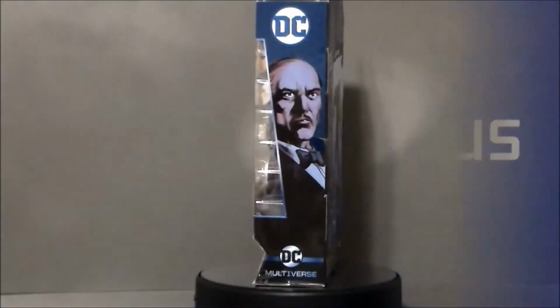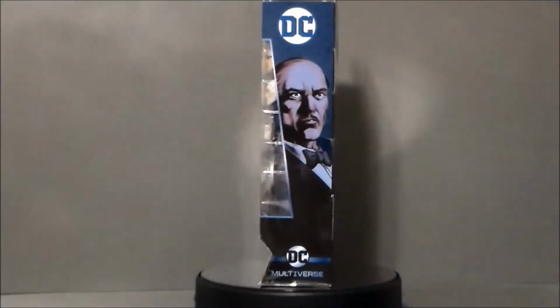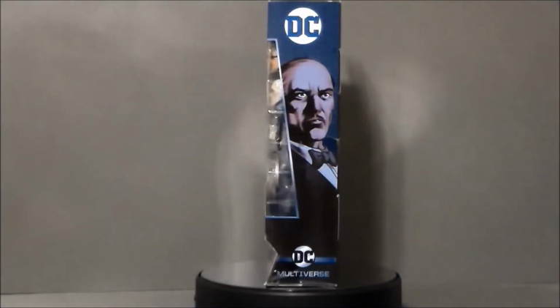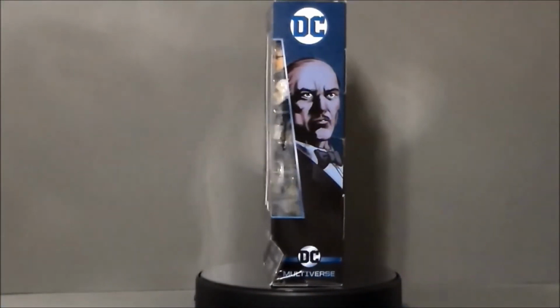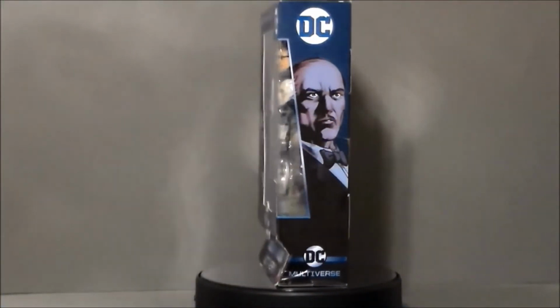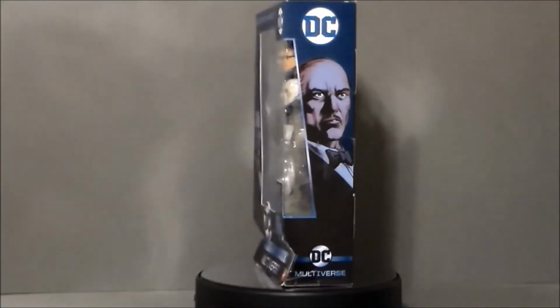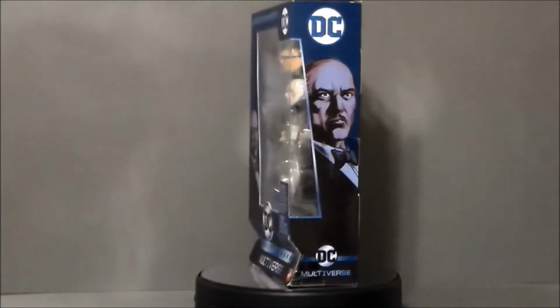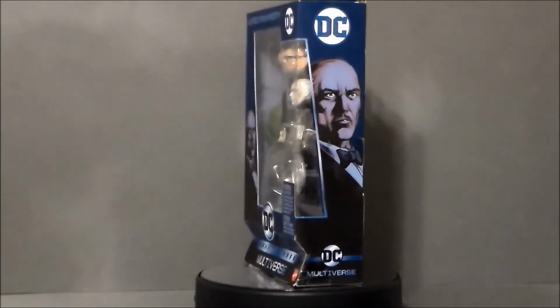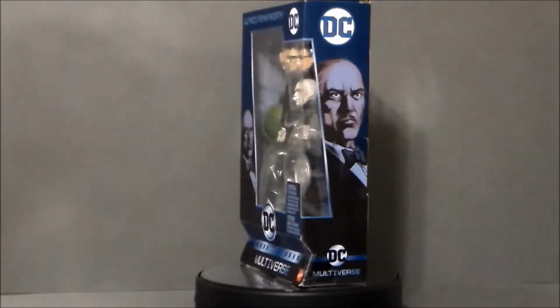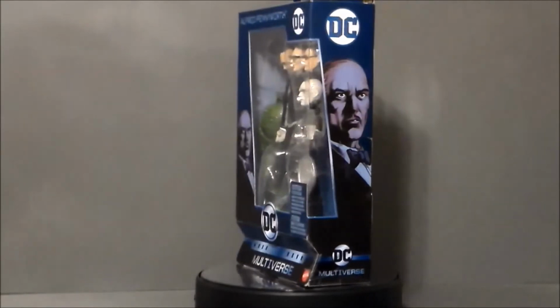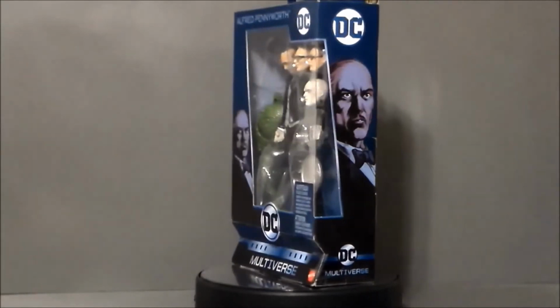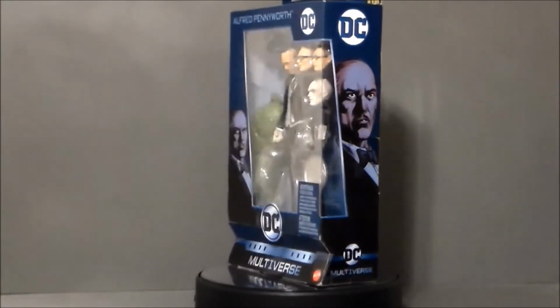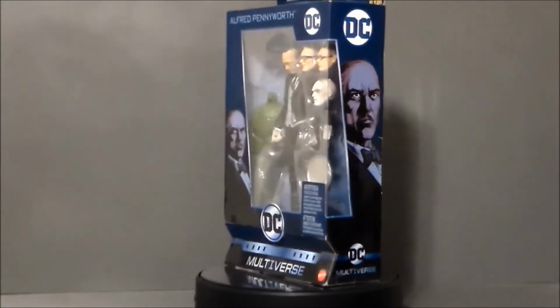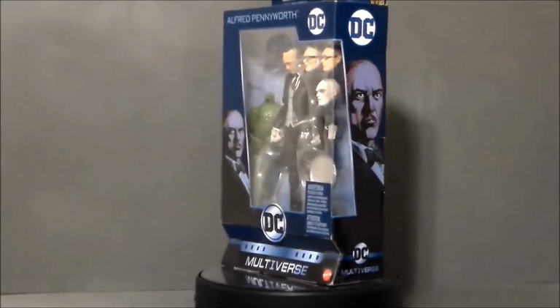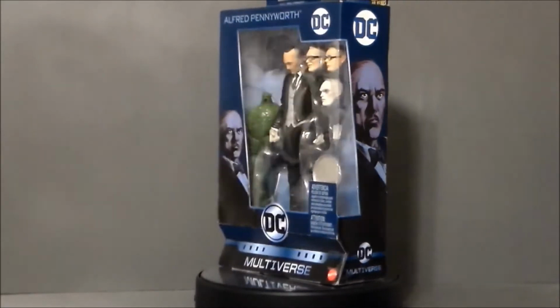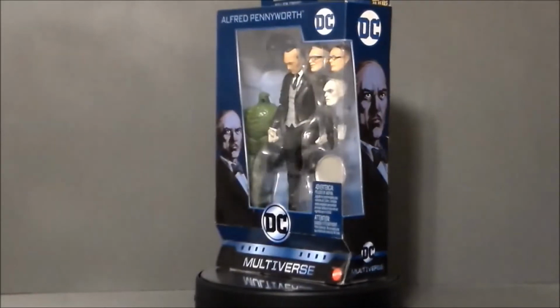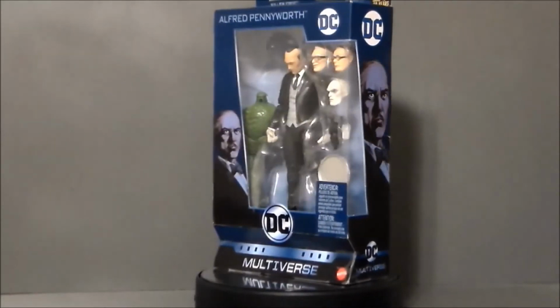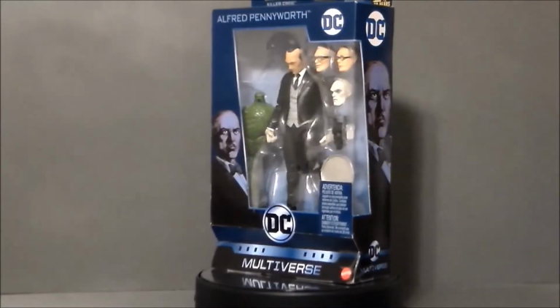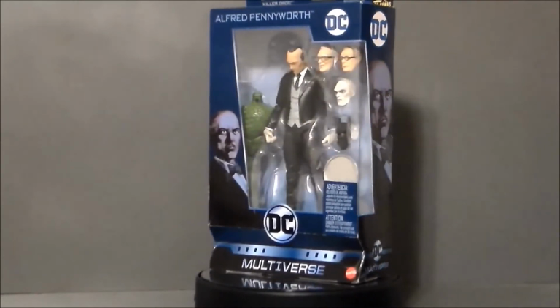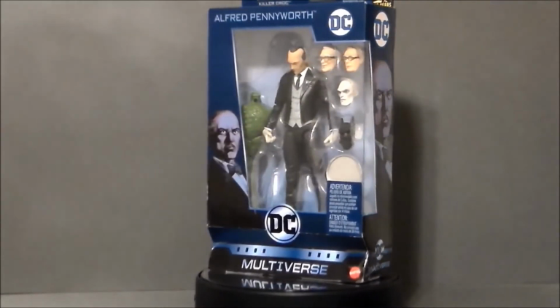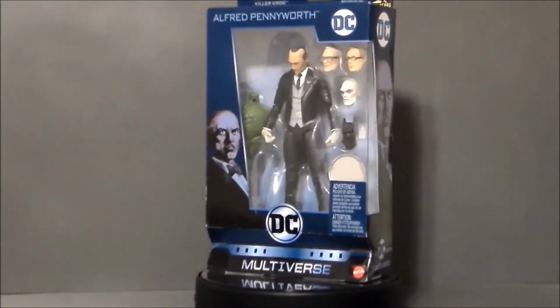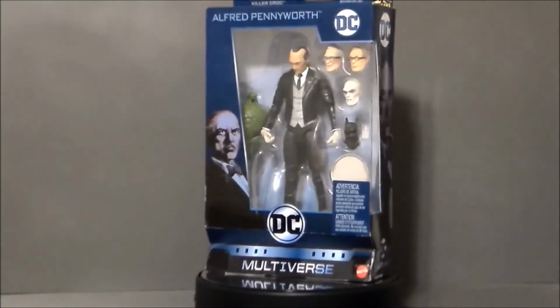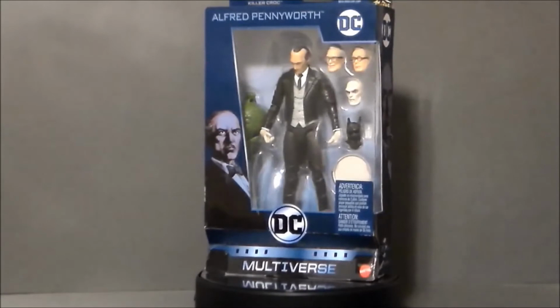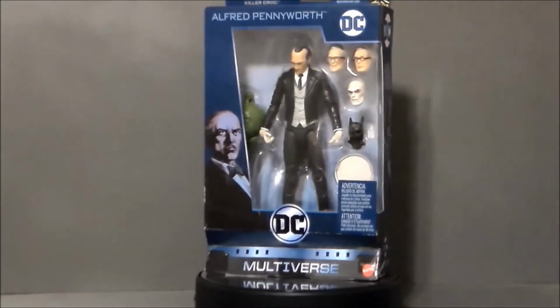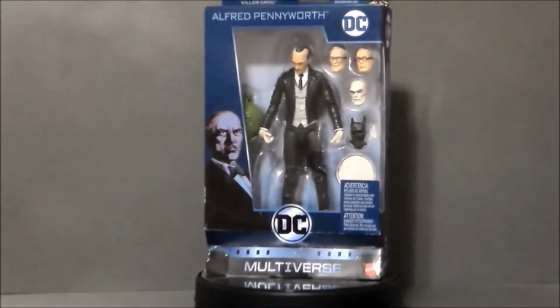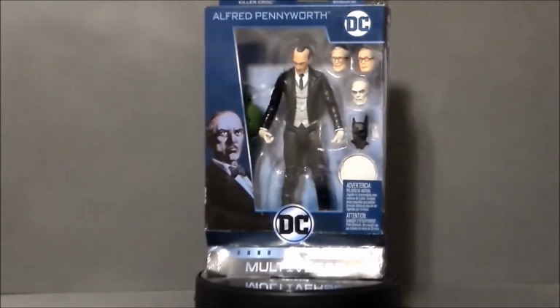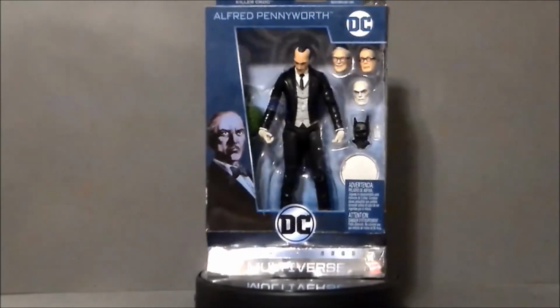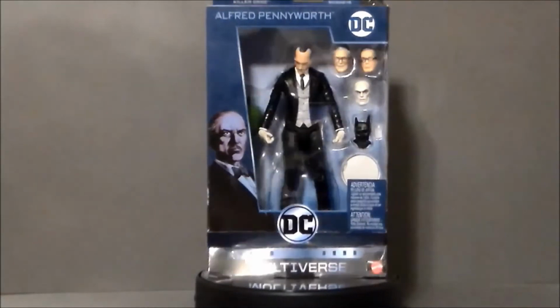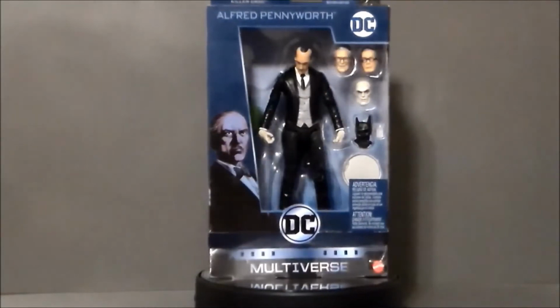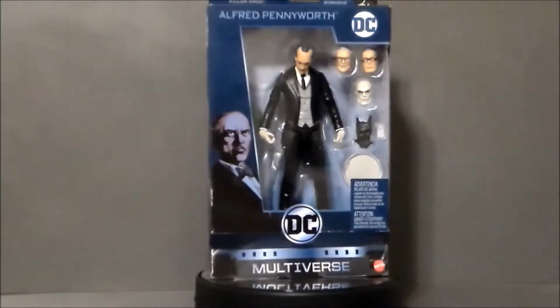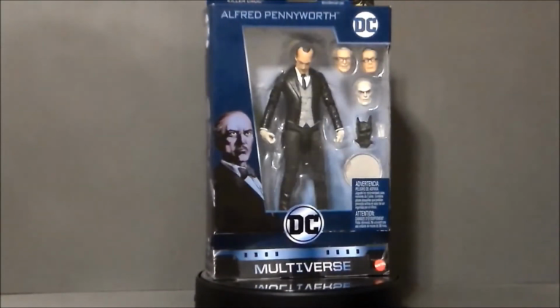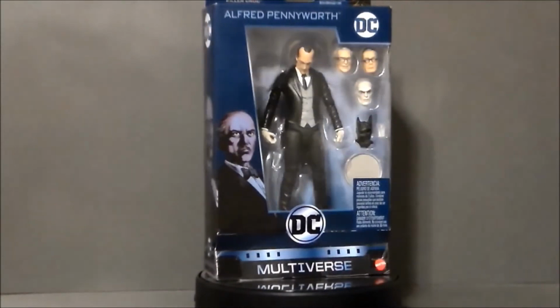Hello YouTube, Ultramaximus here, back with another toy review. Today we're going to take a look at another DC Multiverse figure — it's Alfred Pennyworth.